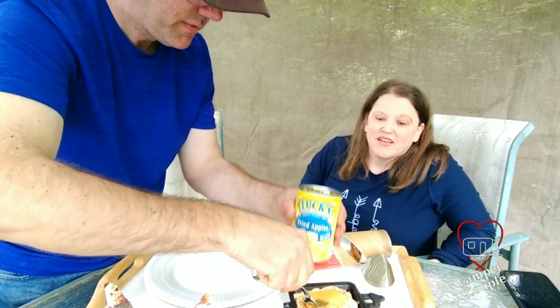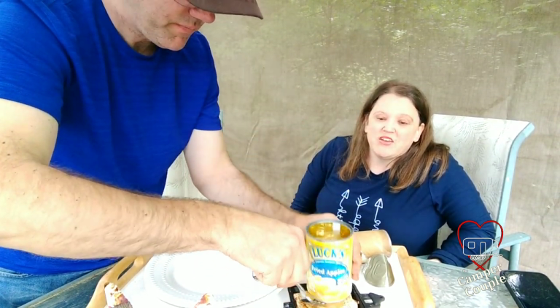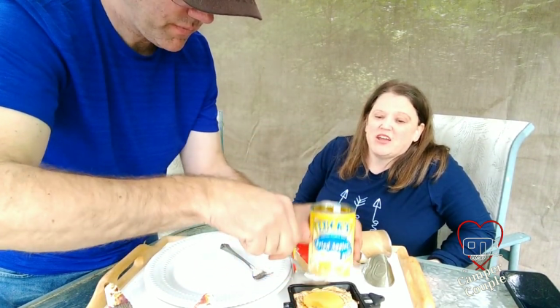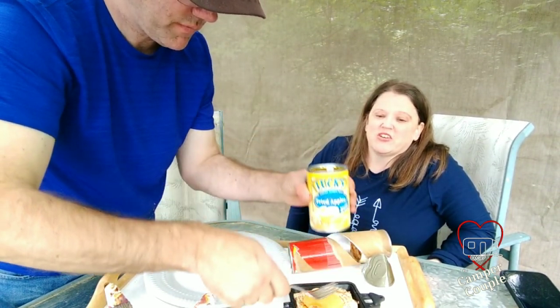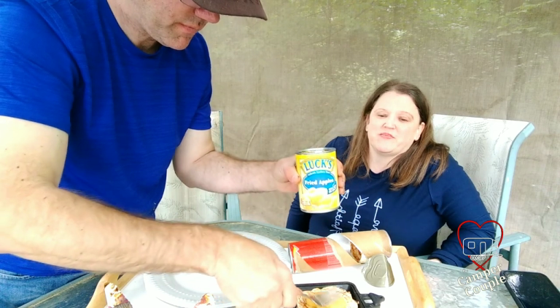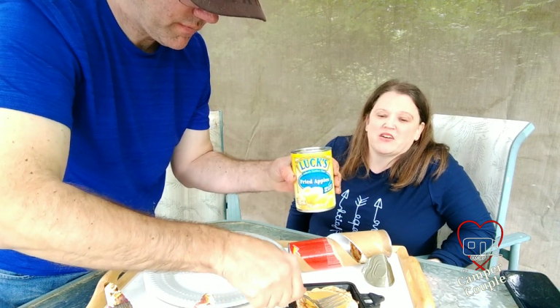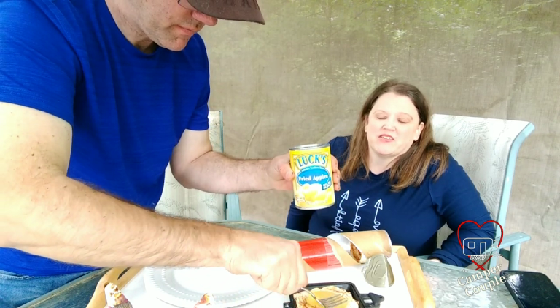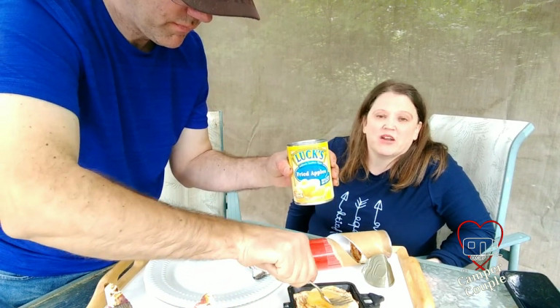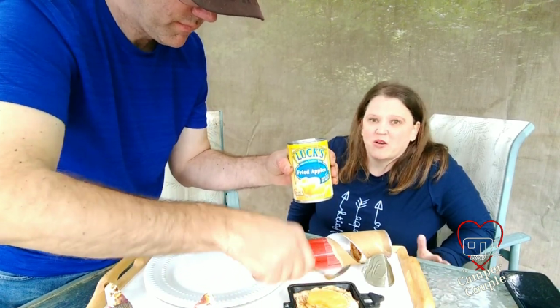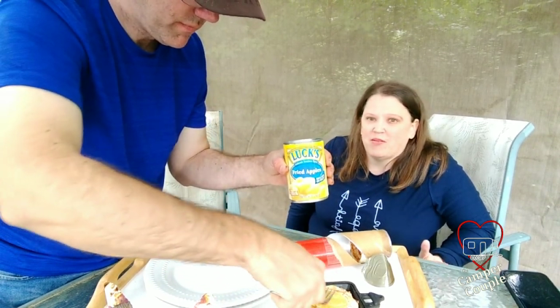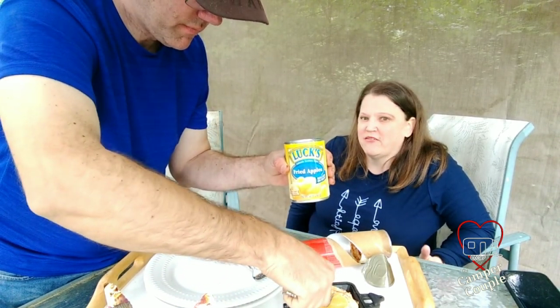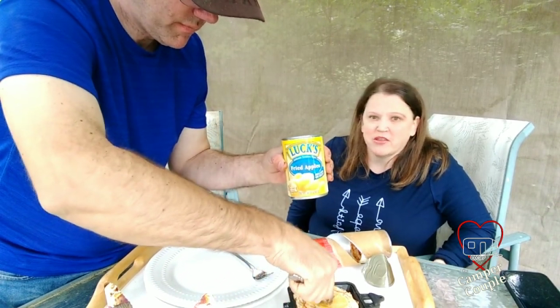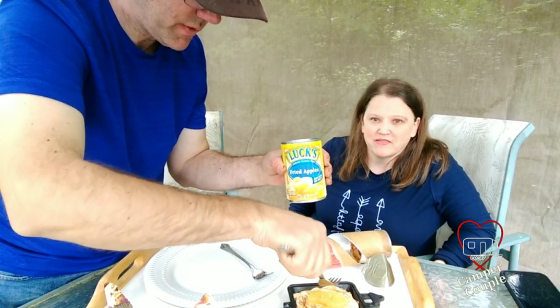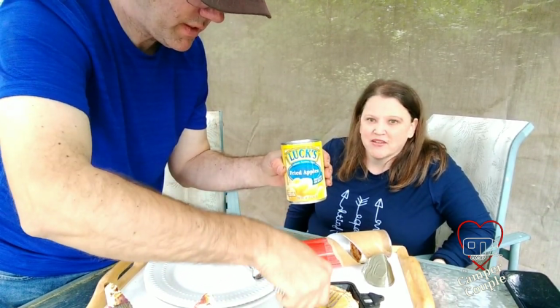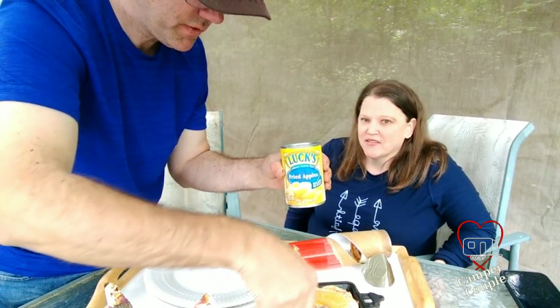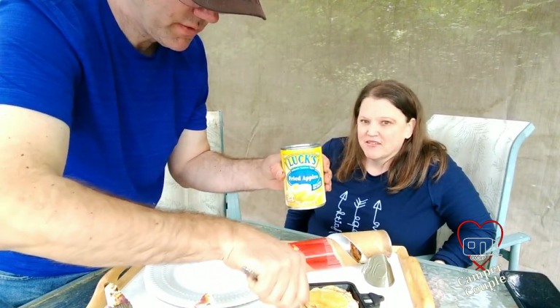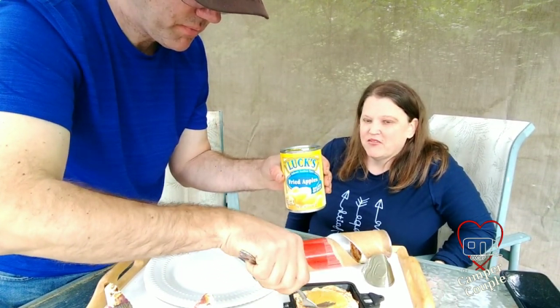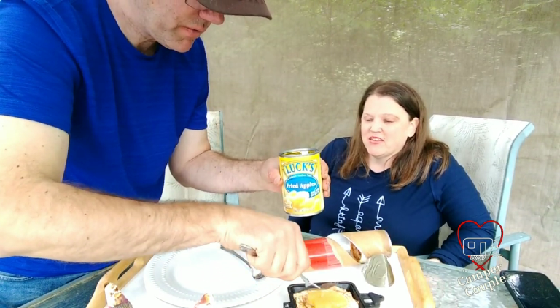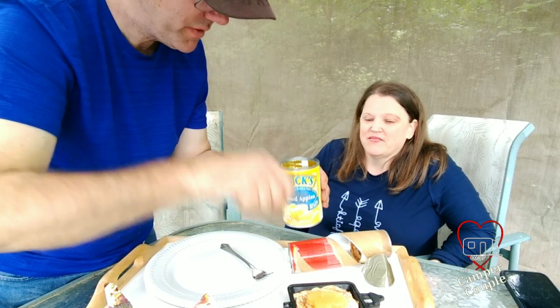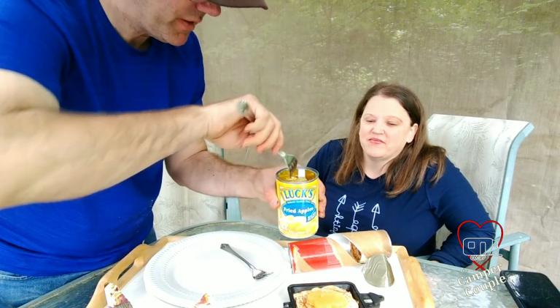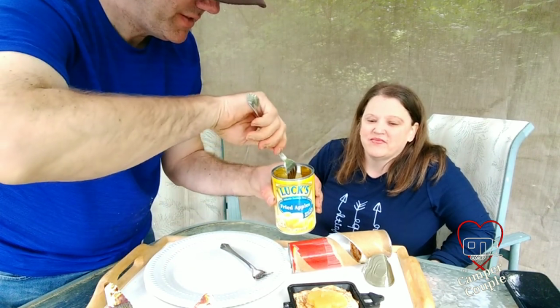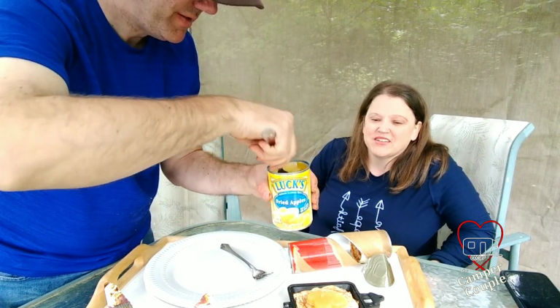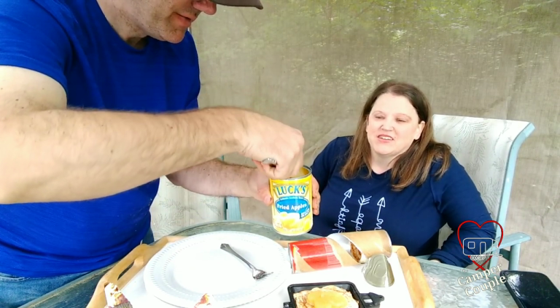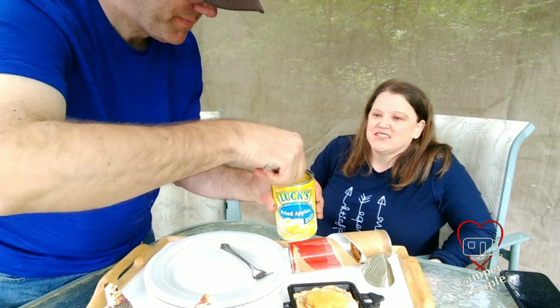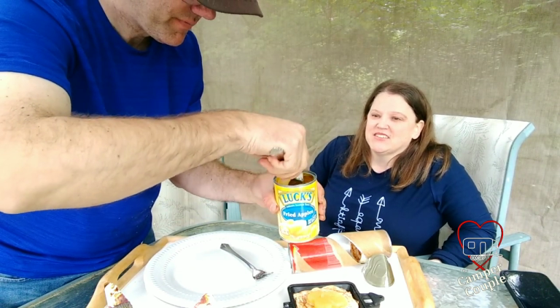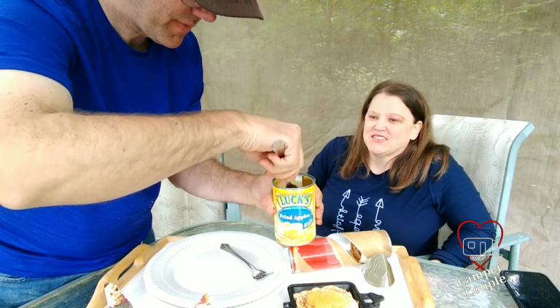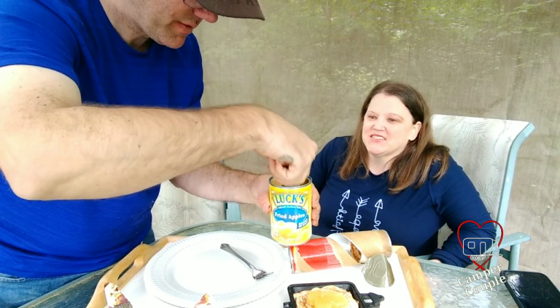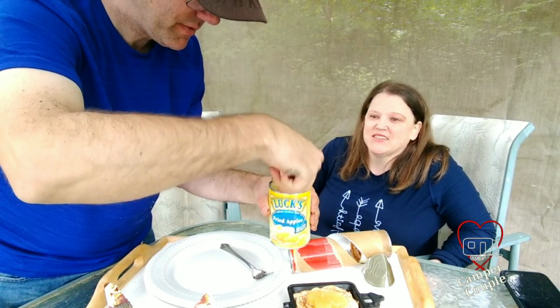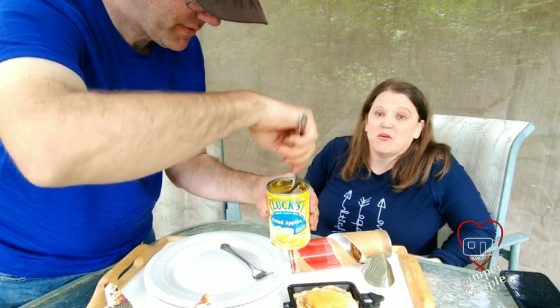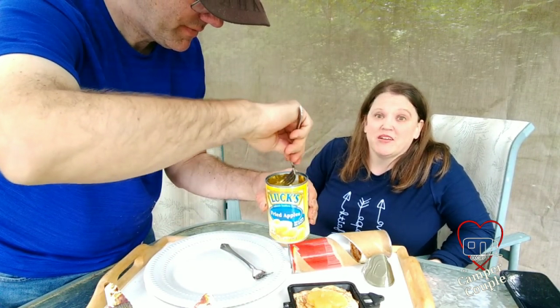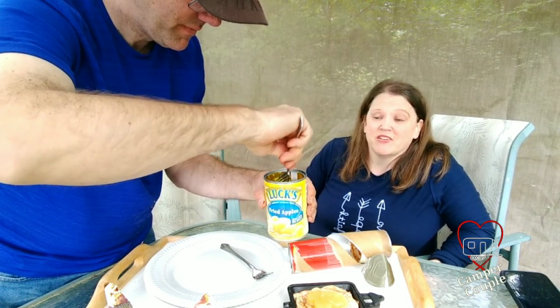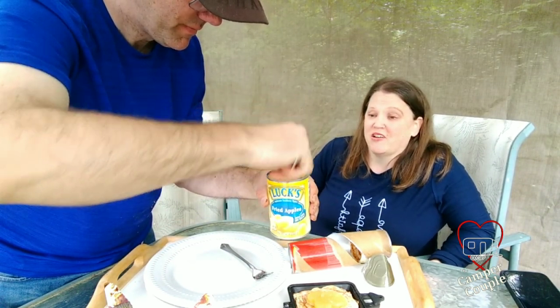You can also just buy the classic regular old apple pie filling, which is probably what we should have done. But we'll let you know how it turns out.